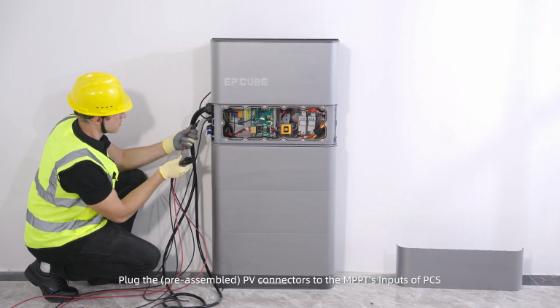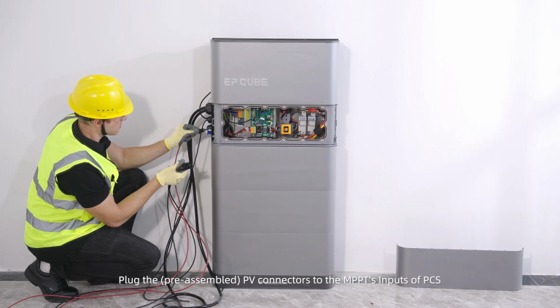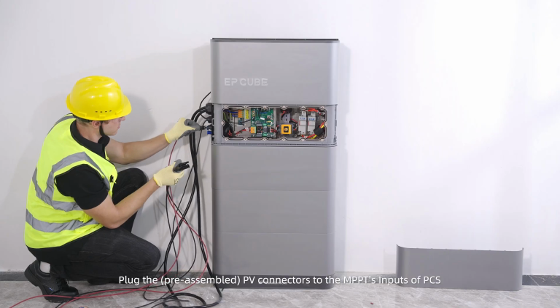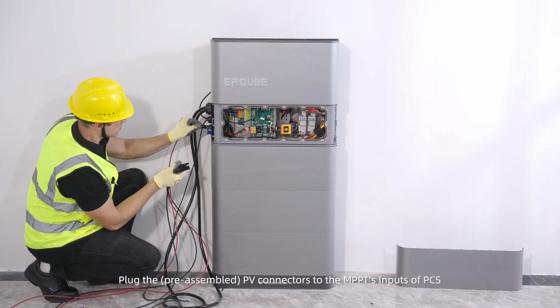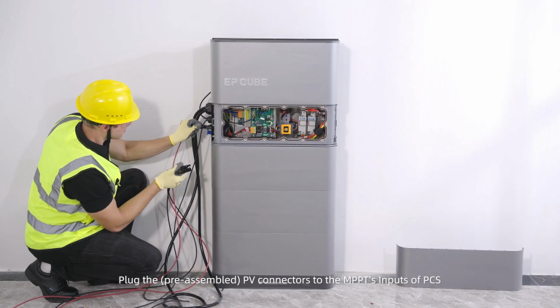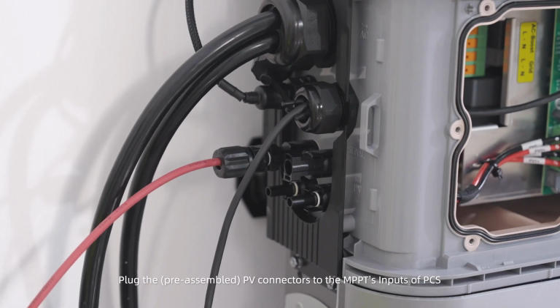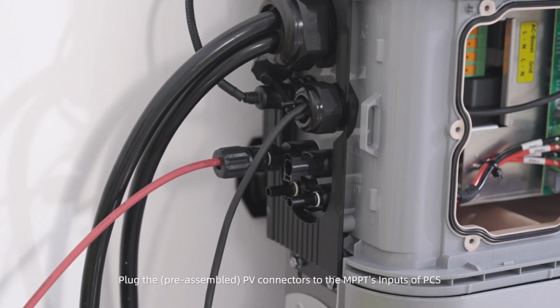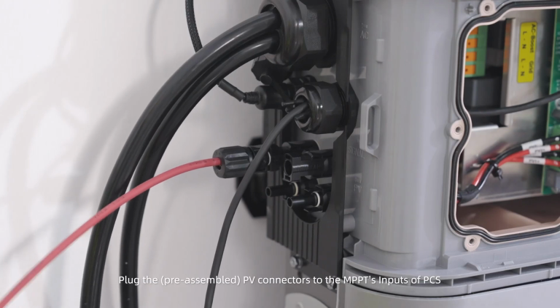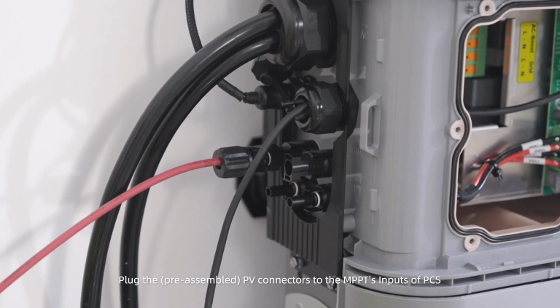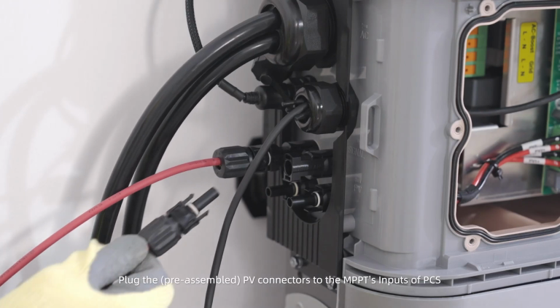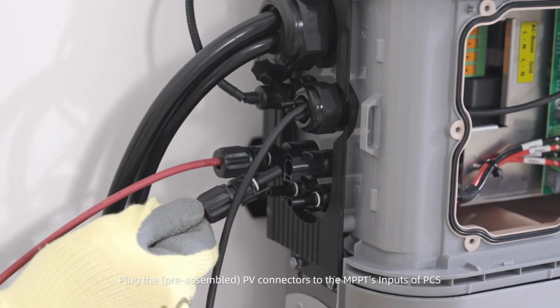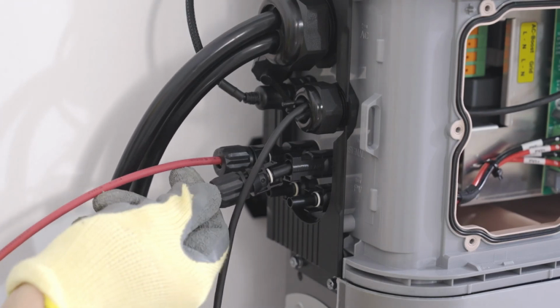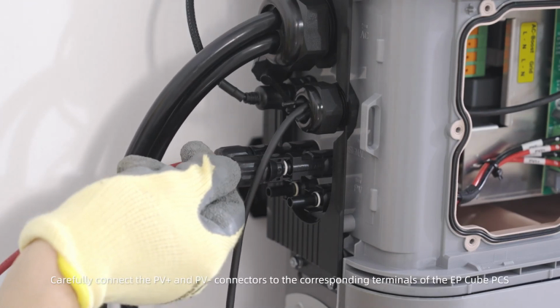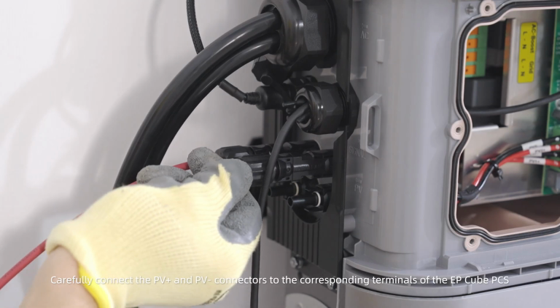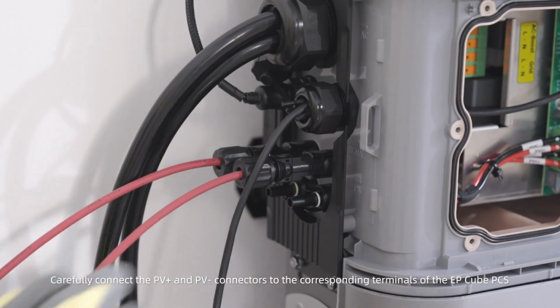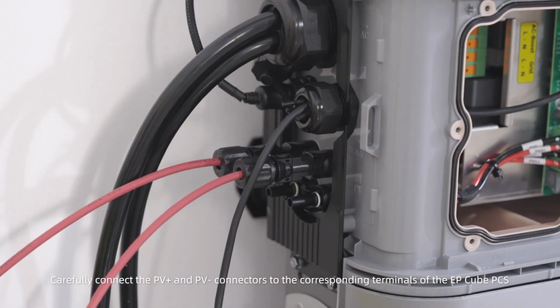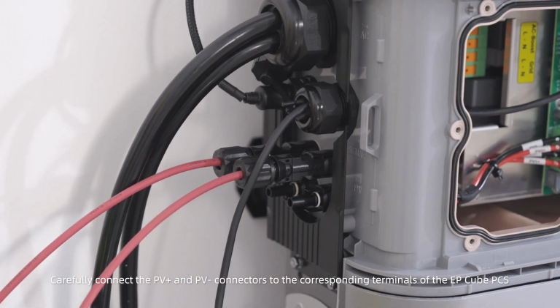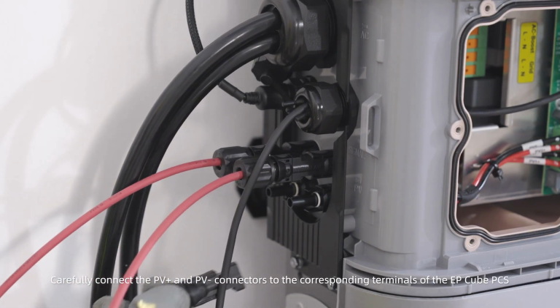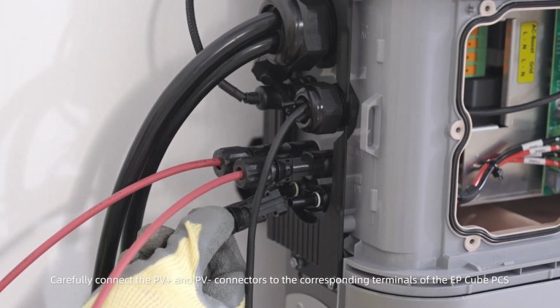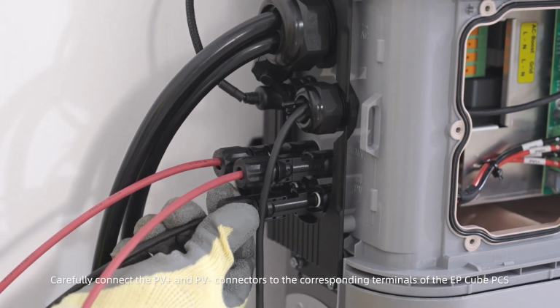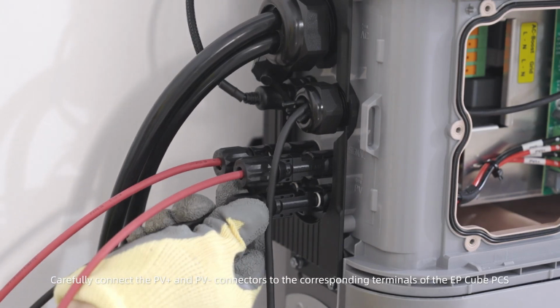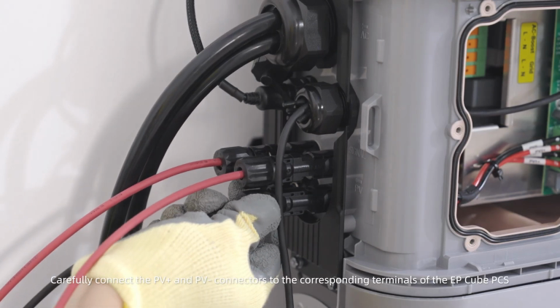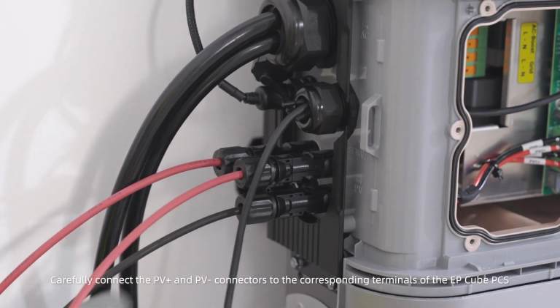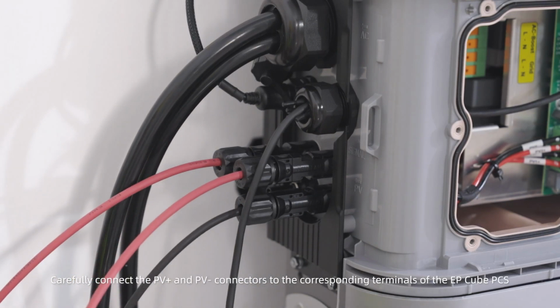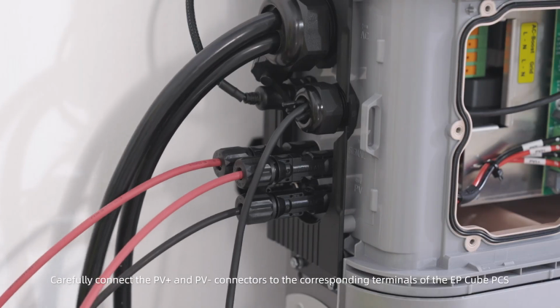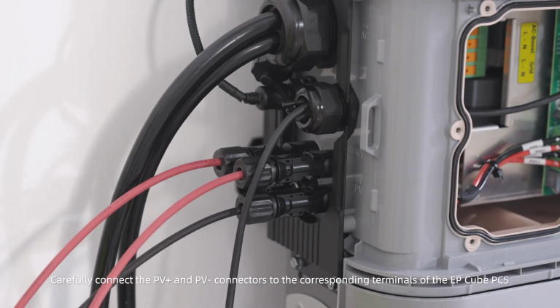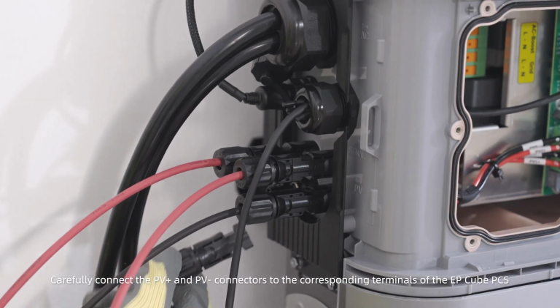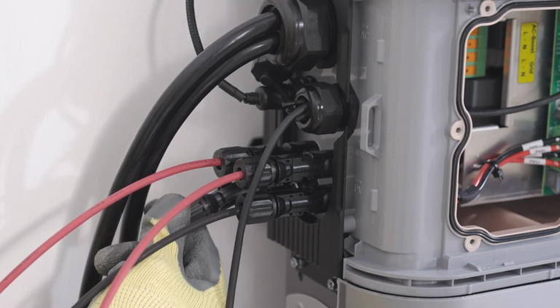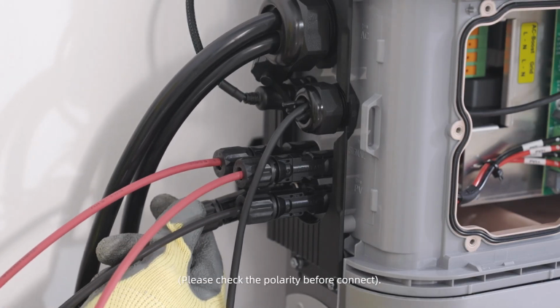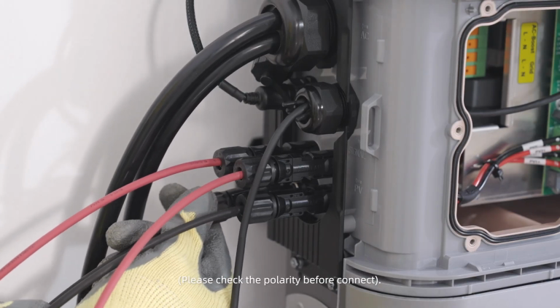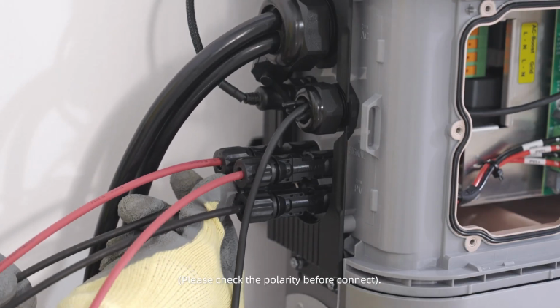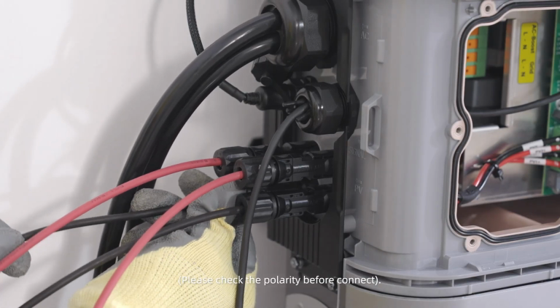Plug the pre-assembled PV connectors to the MPPT inputs of the PCS. Carefully connect the PV-positive and PV-negative connectors to the corresponding terminals of the EP-Cube PCS. Please check the polarity before connecting.